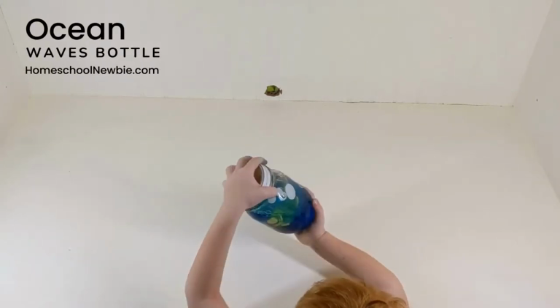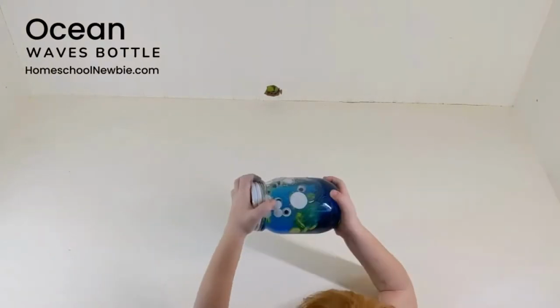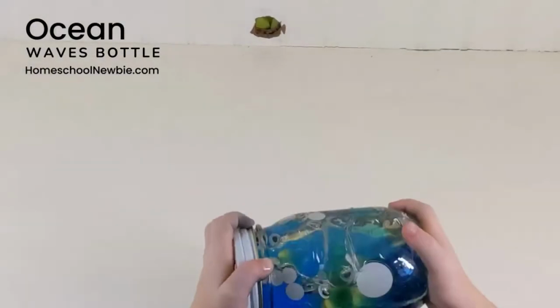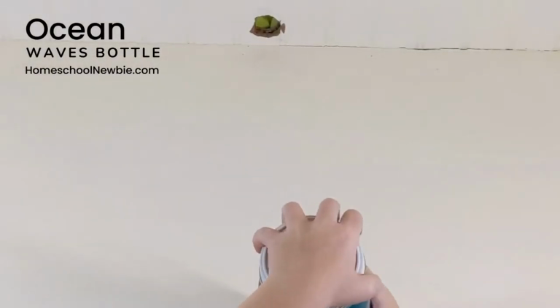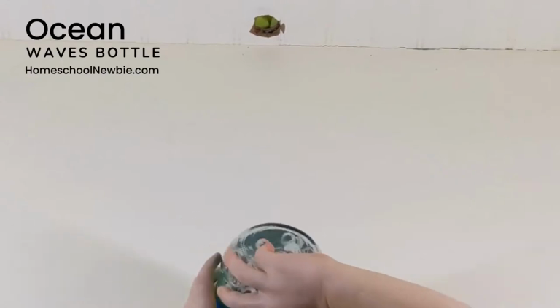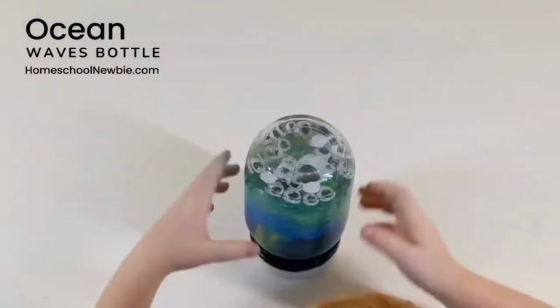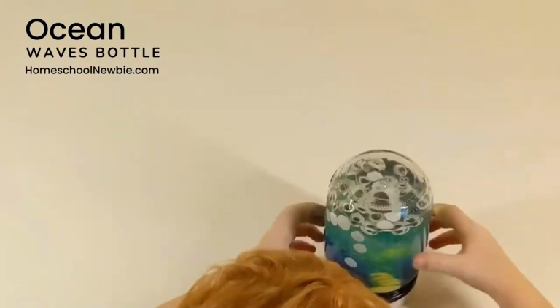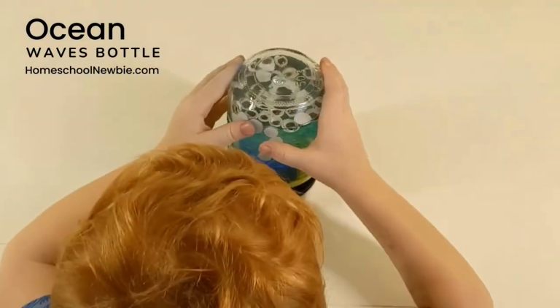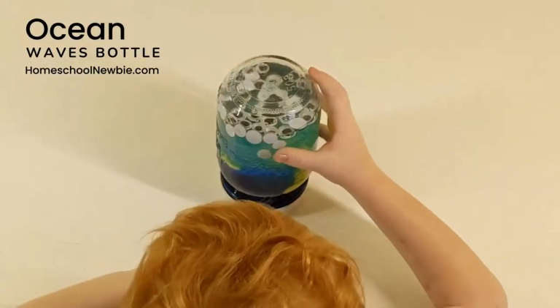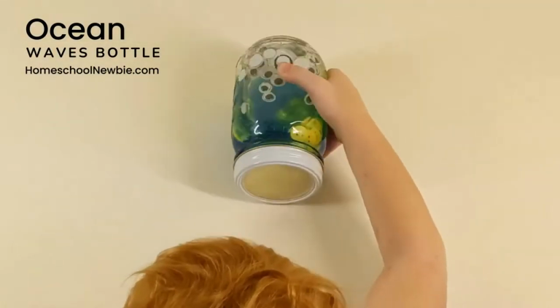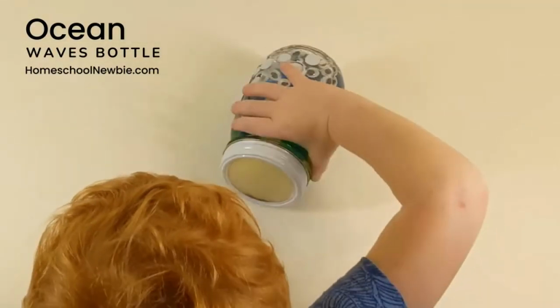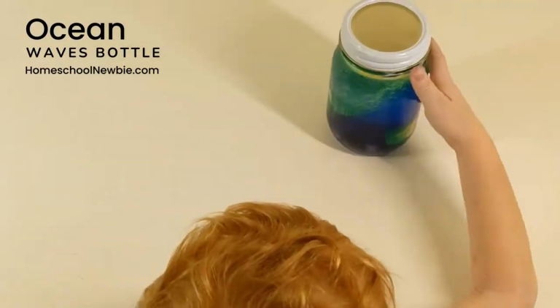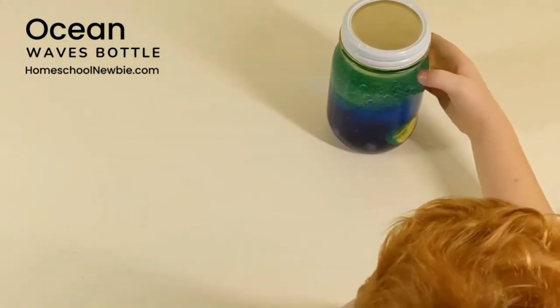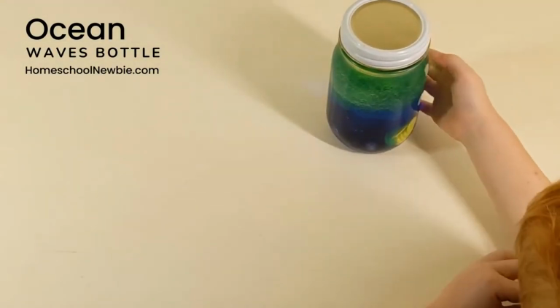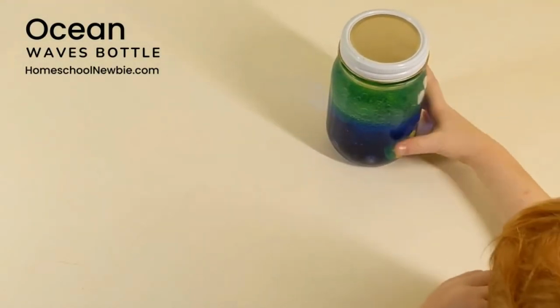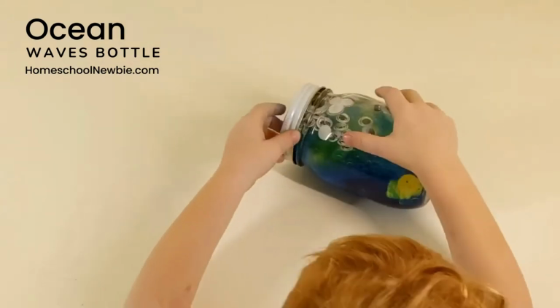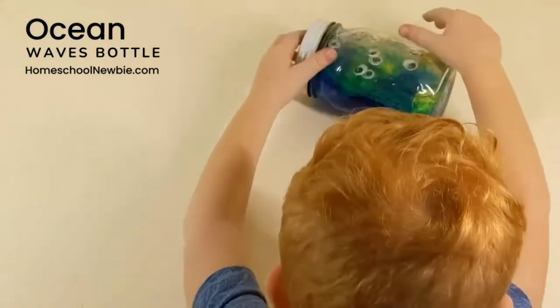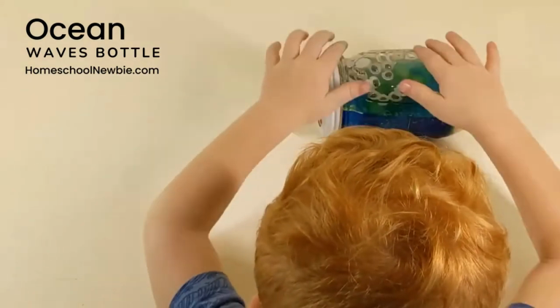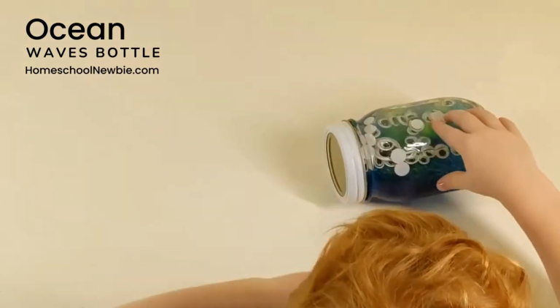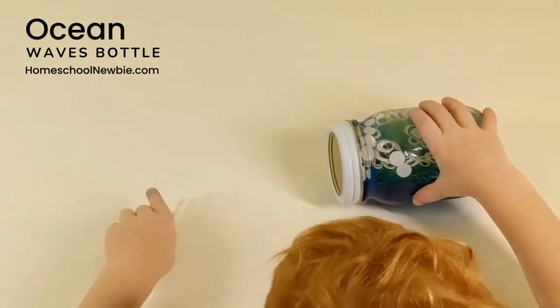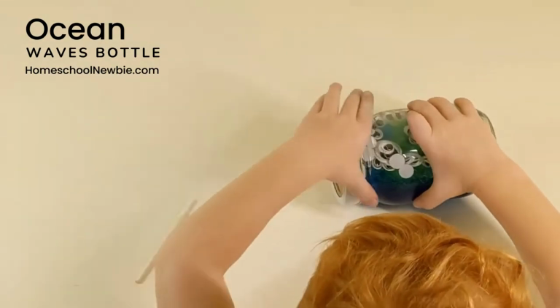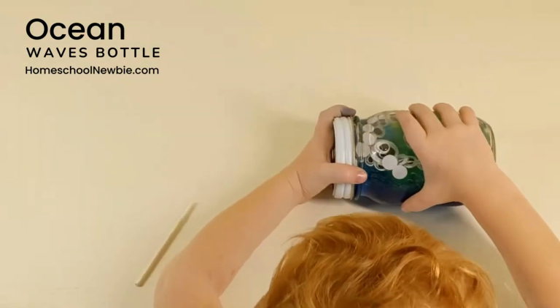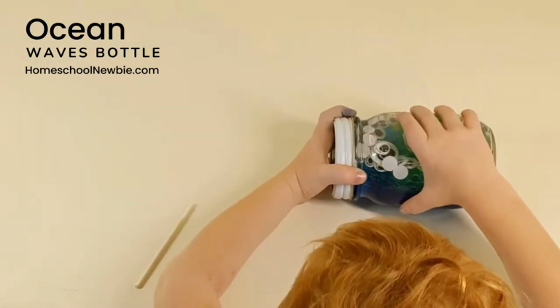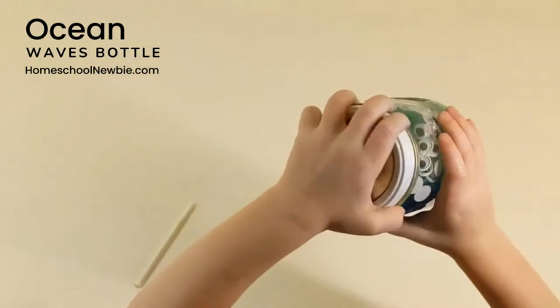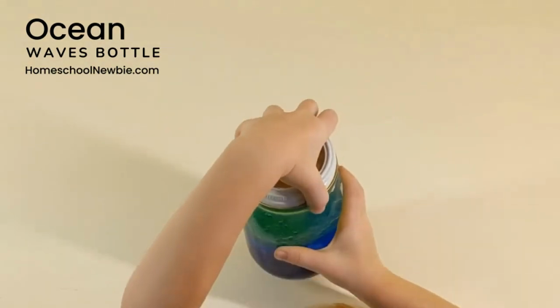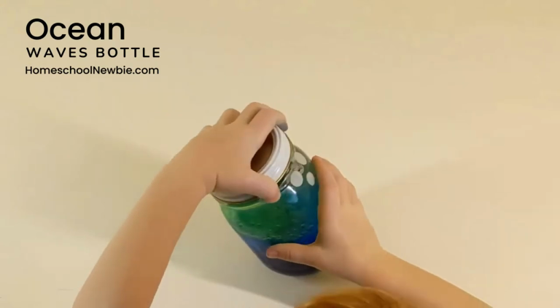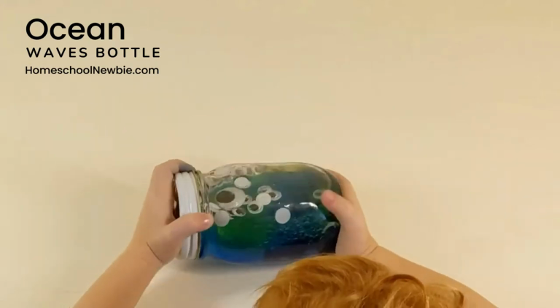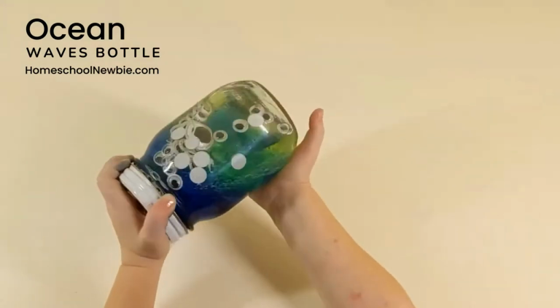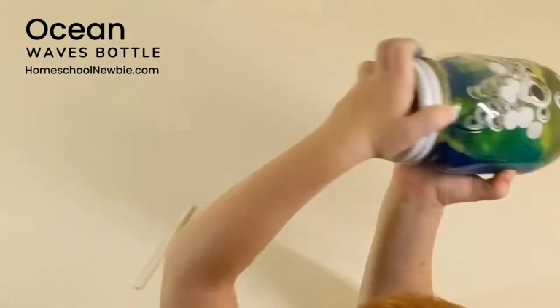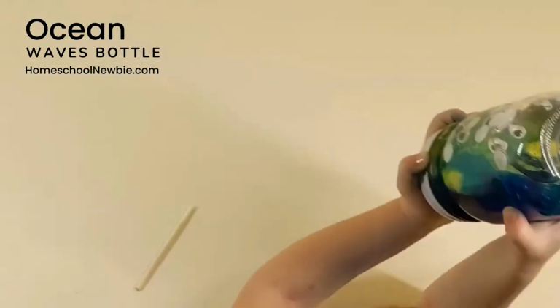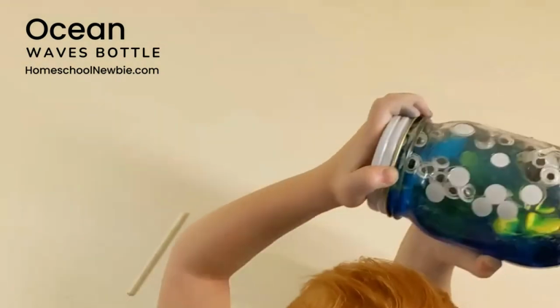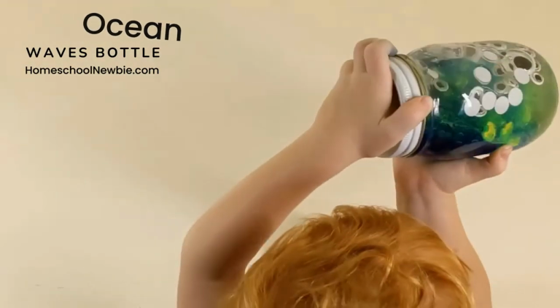Continue to play, tilt, and explore. If you want to make sure the lid is extra sealed, try using super glue or hot glue around the lid to make it extra toddler proof.